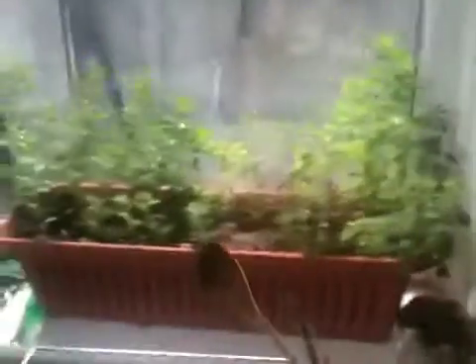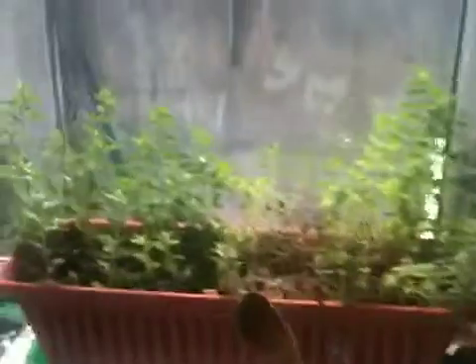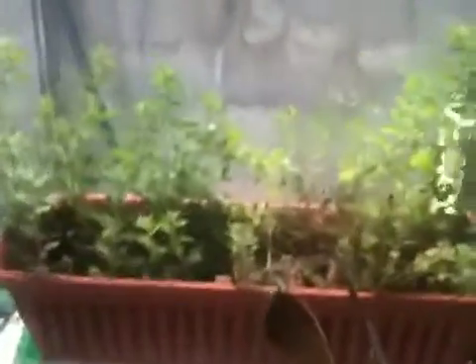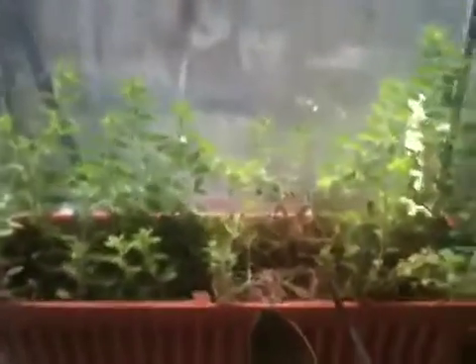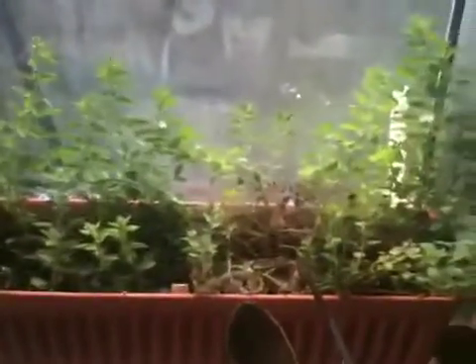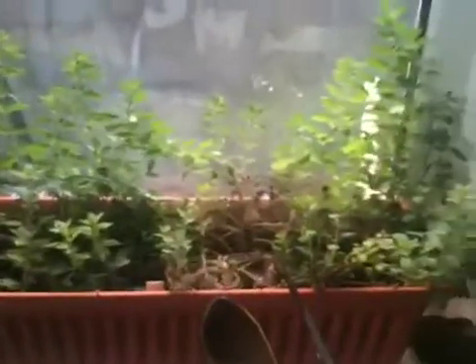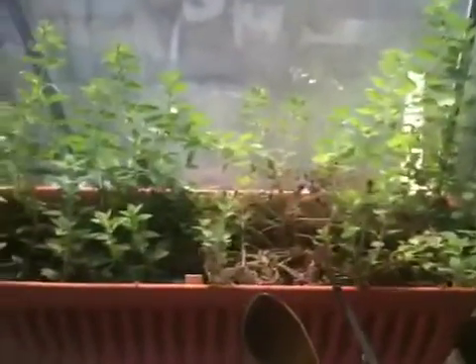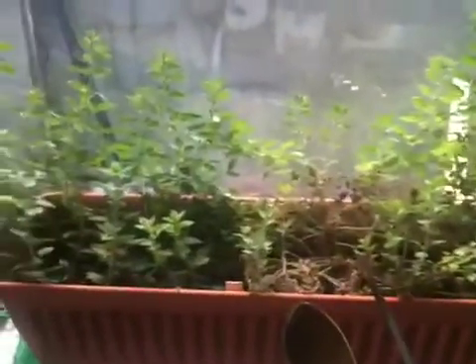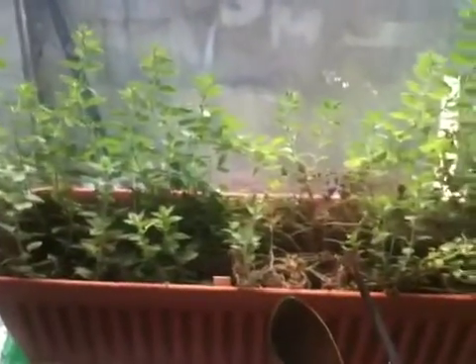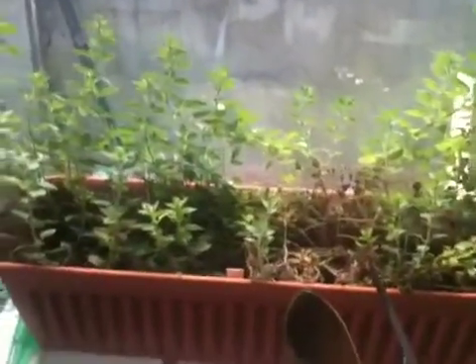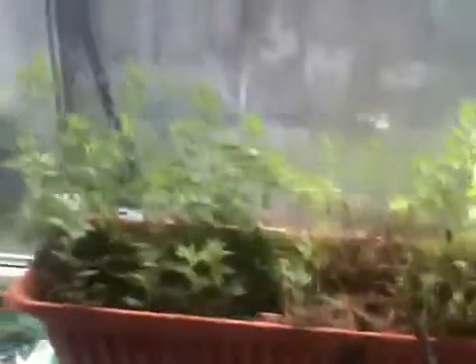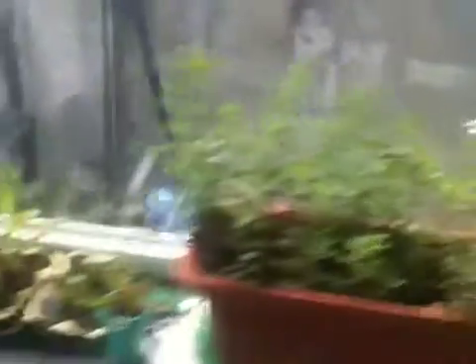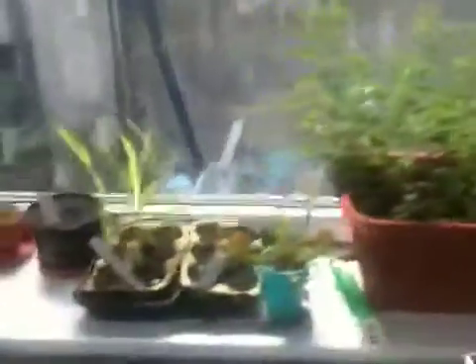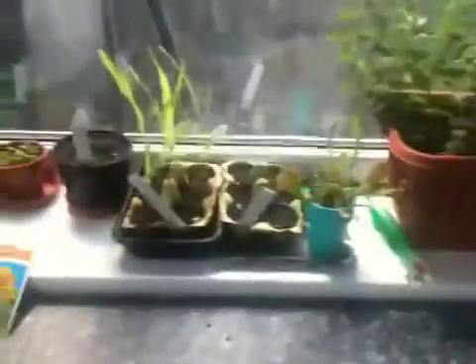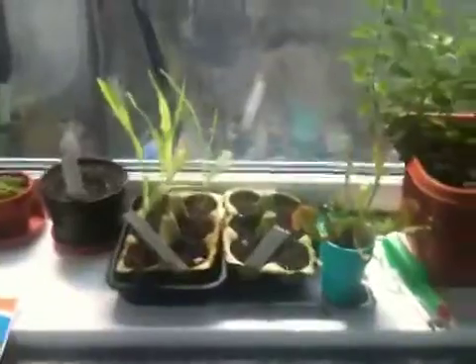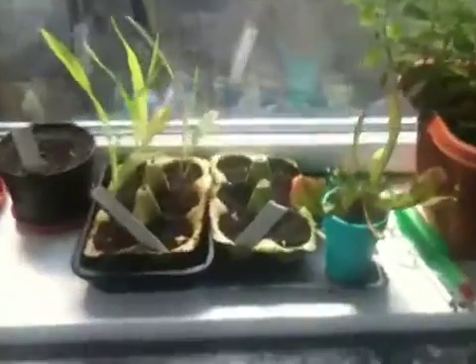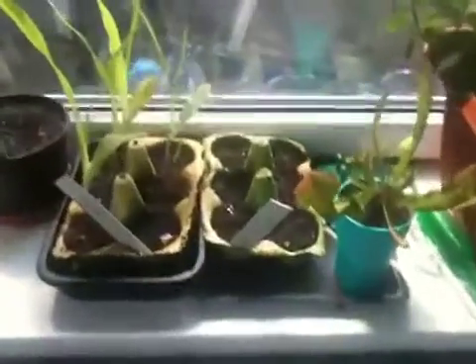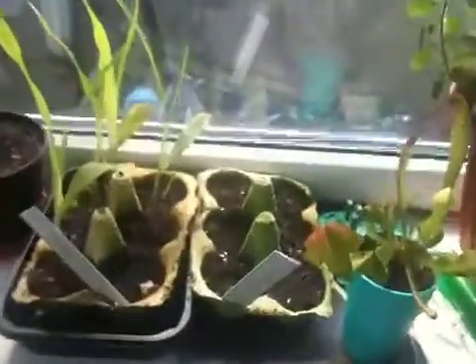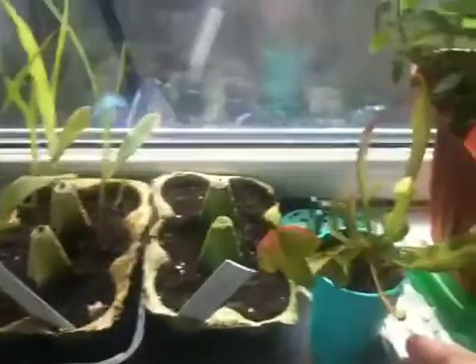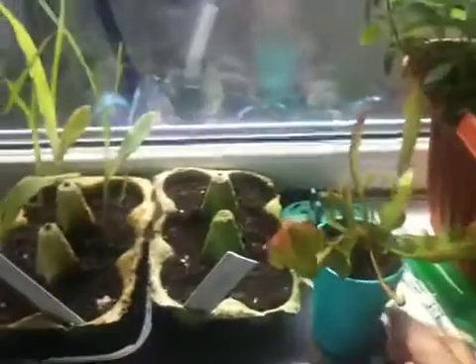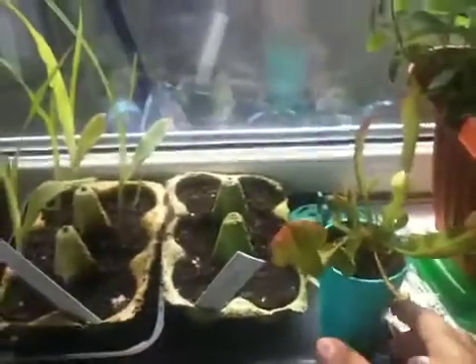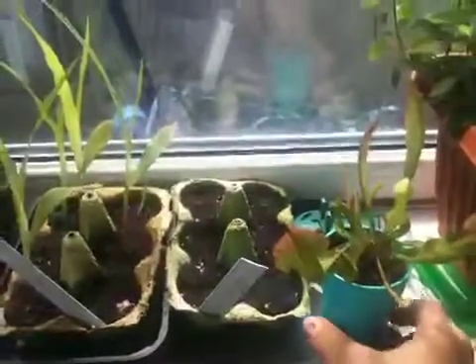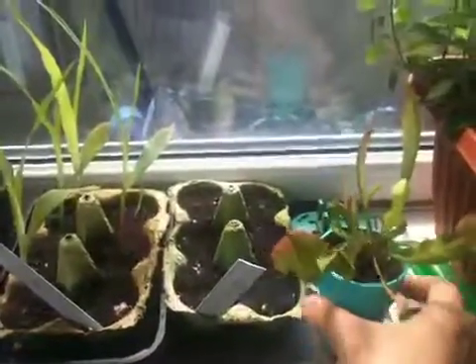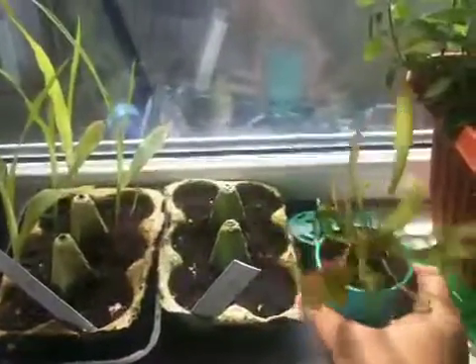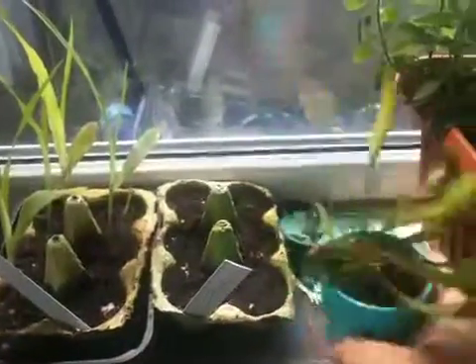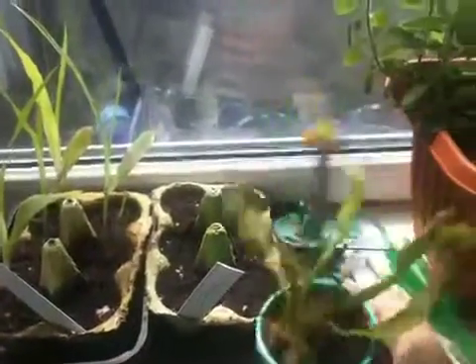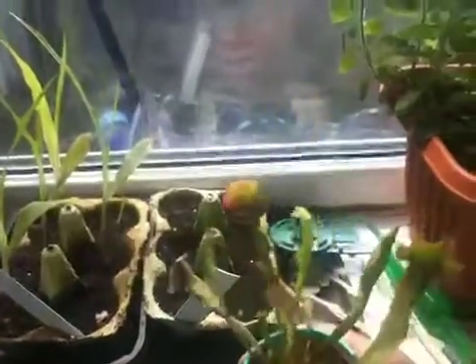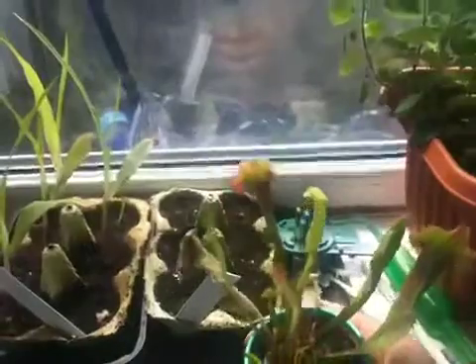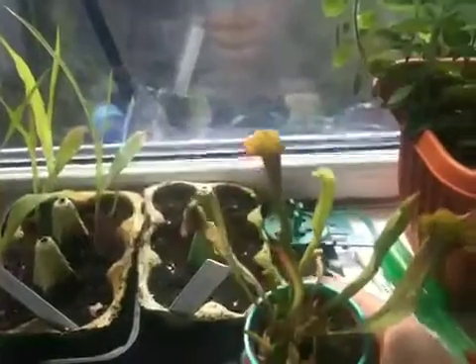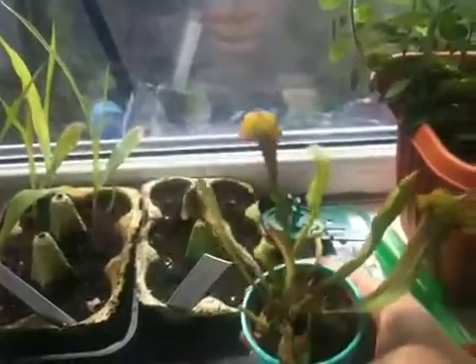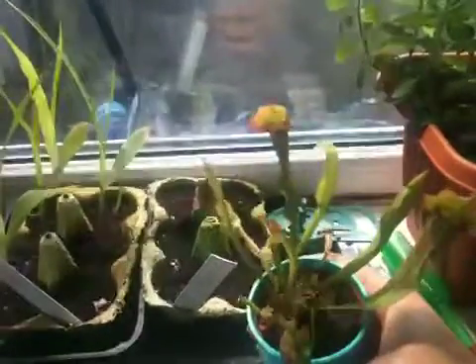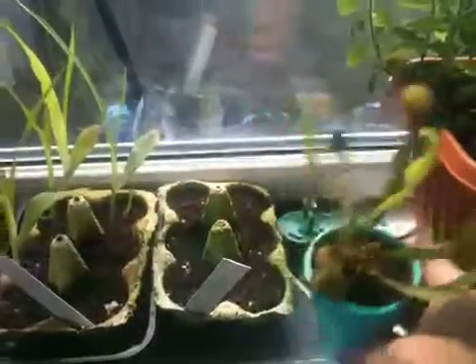And that is my oregano, which I've had for over a year now. This is a carnivorous plant, which doesn't really do anything unless I shove a bug in it.